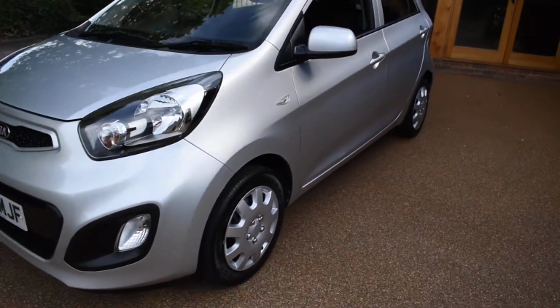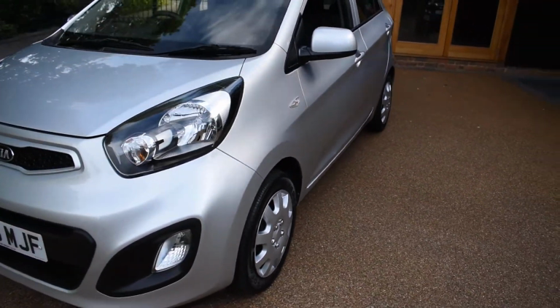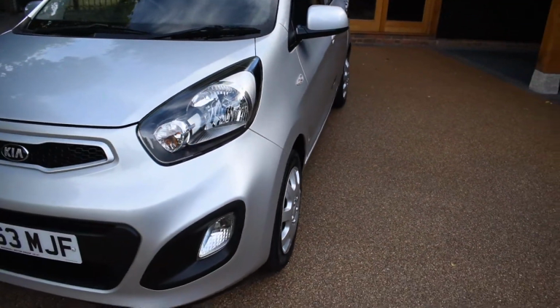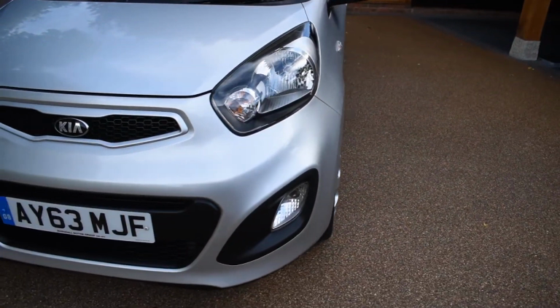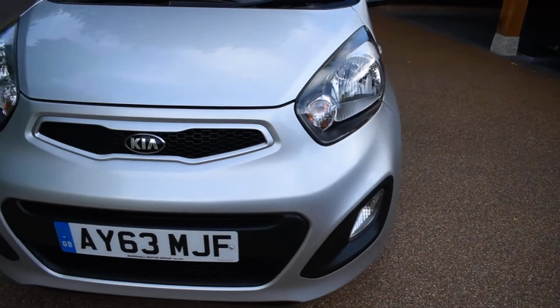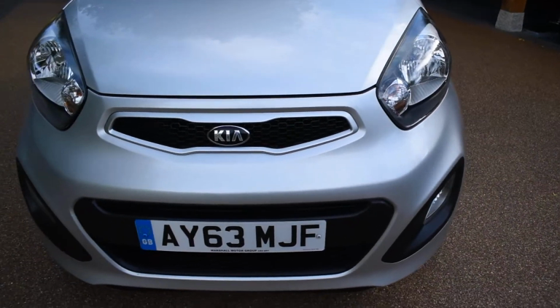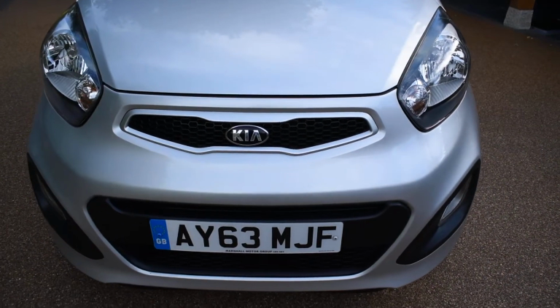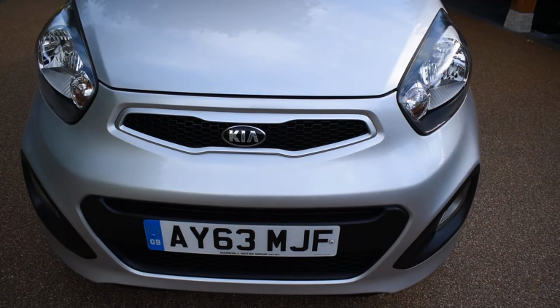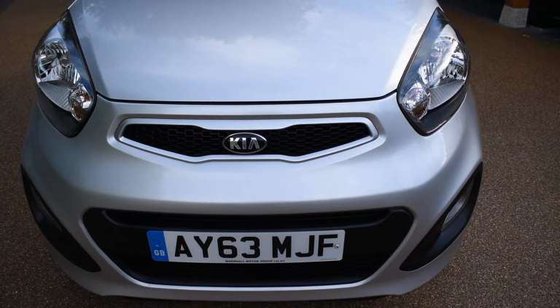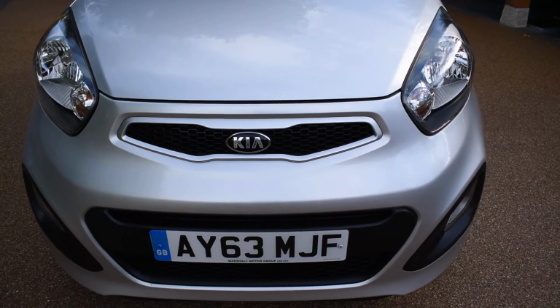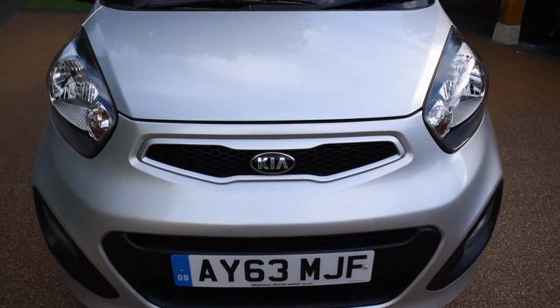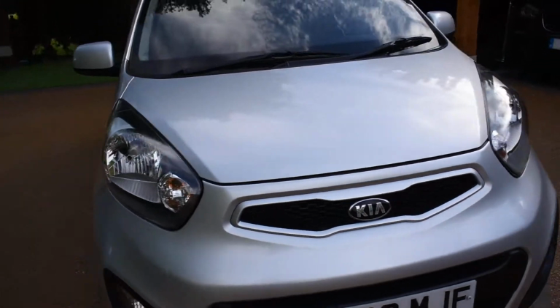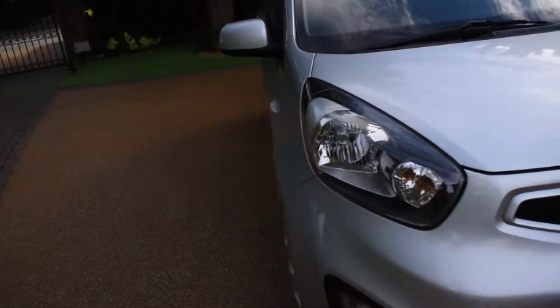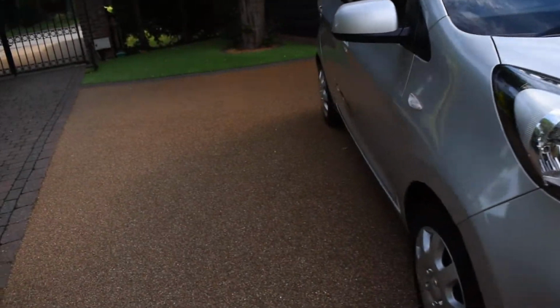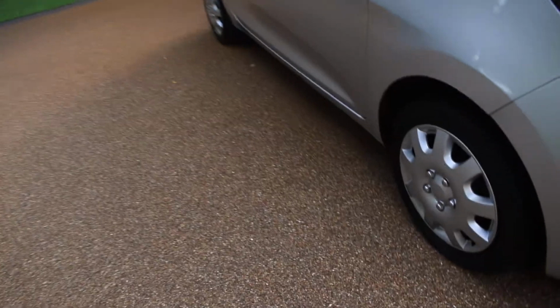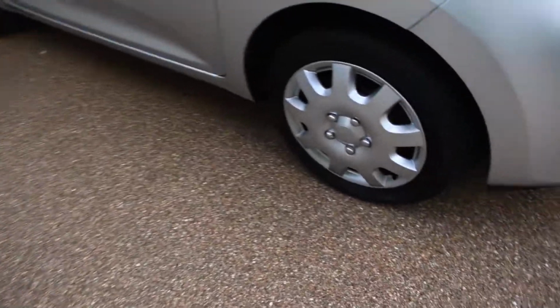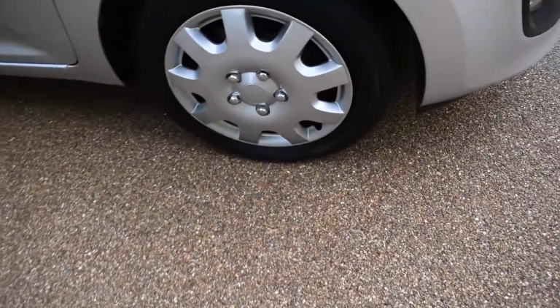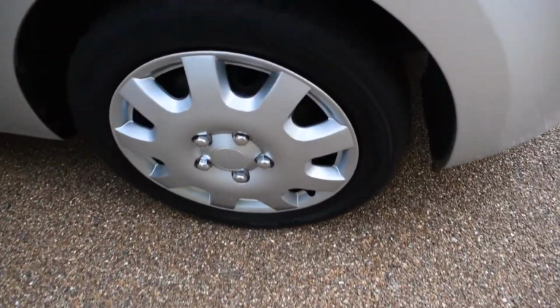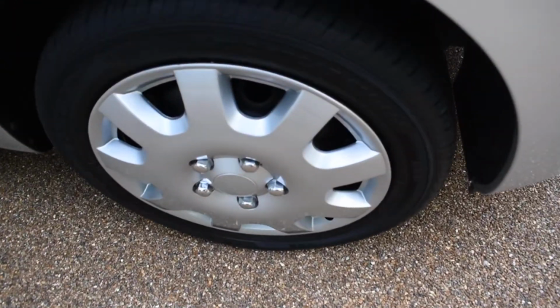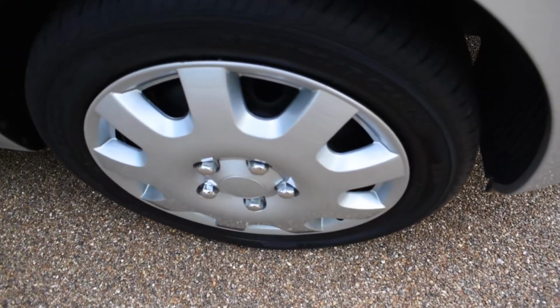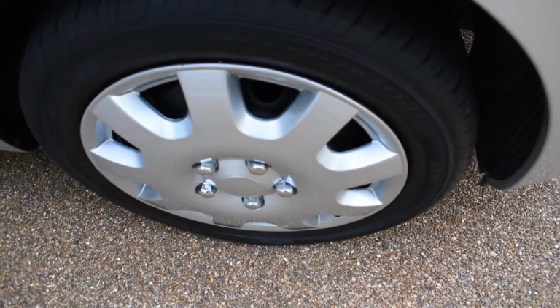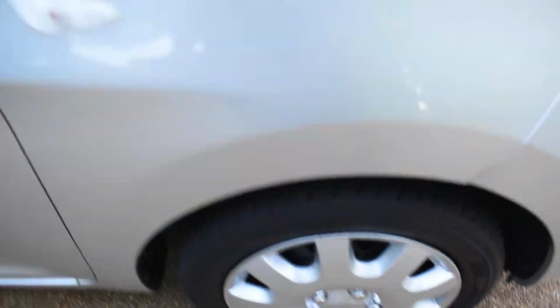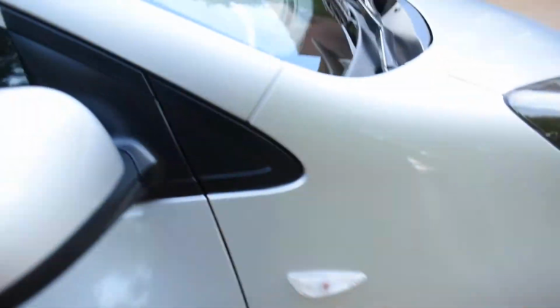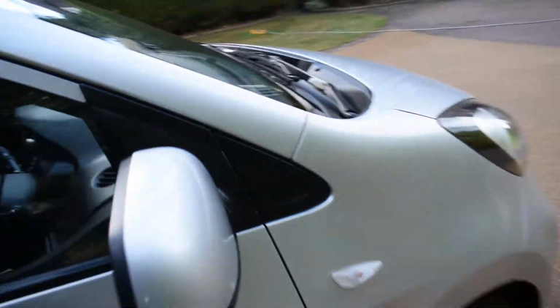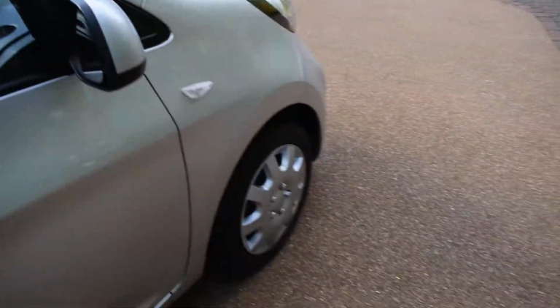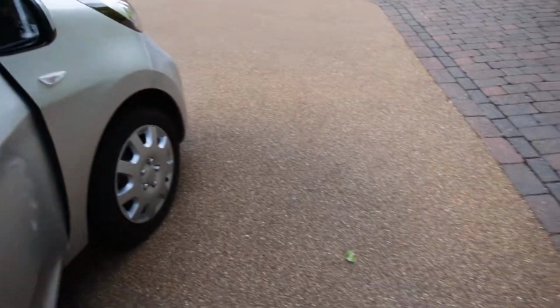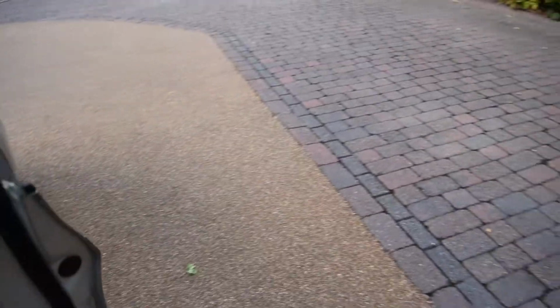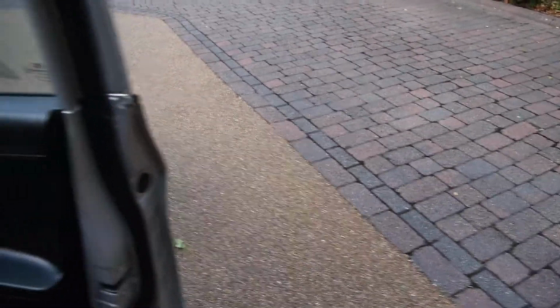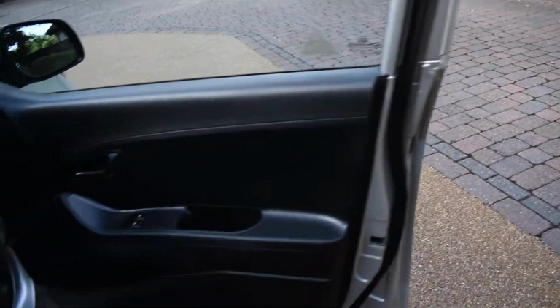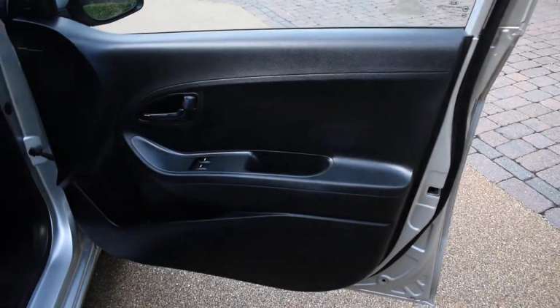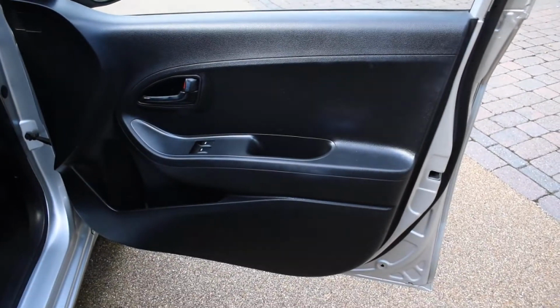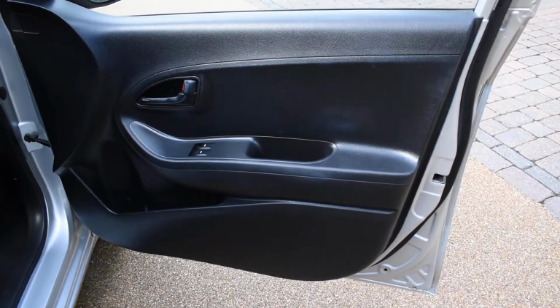And also it's excellent value for money. Here we have the offside front wheel which is all perfect. And here we have the driver's door card — that's all lovely.